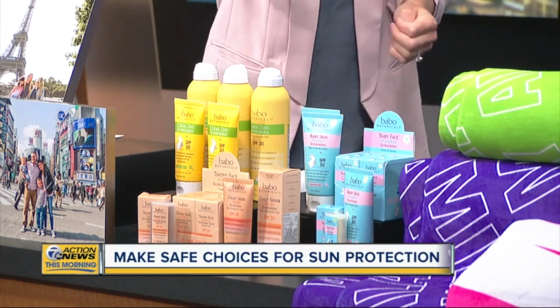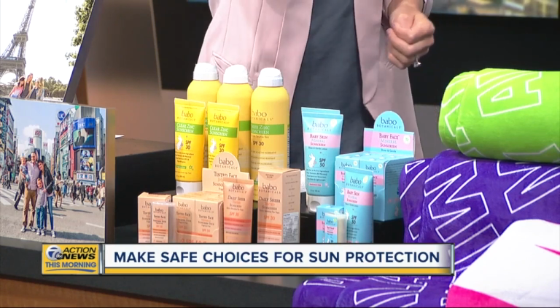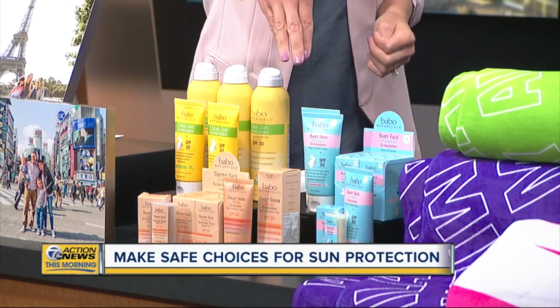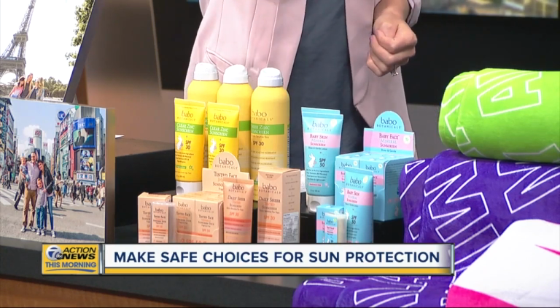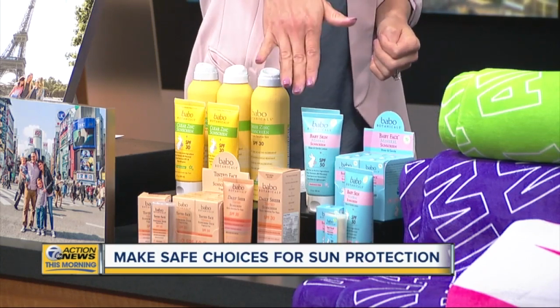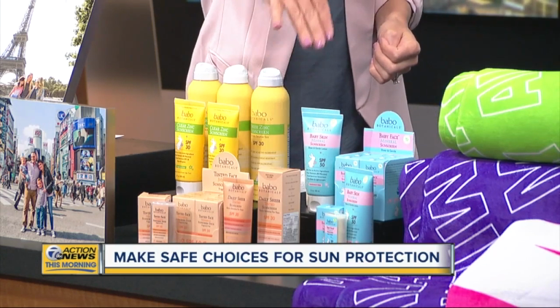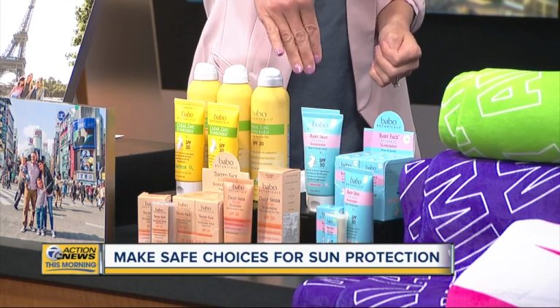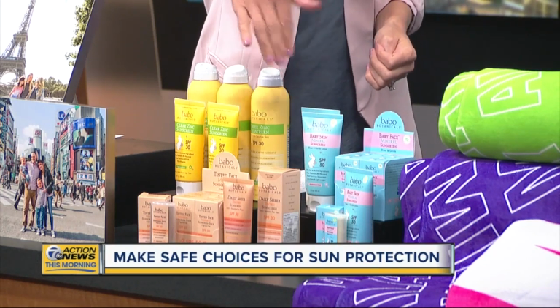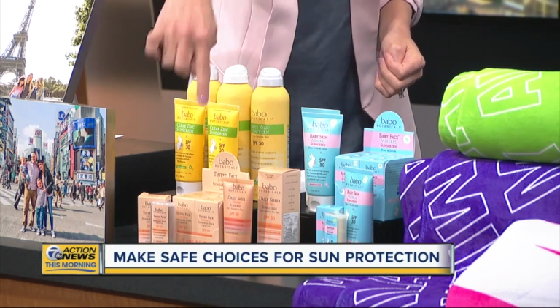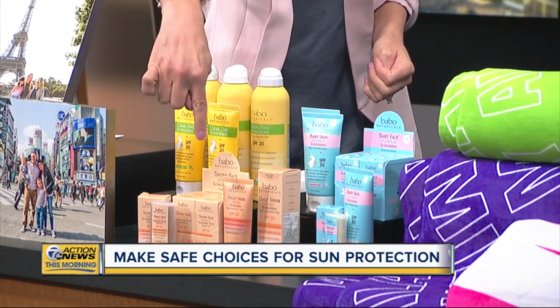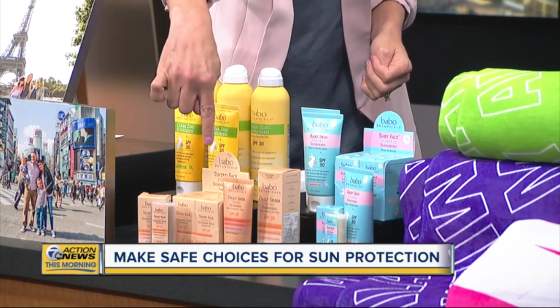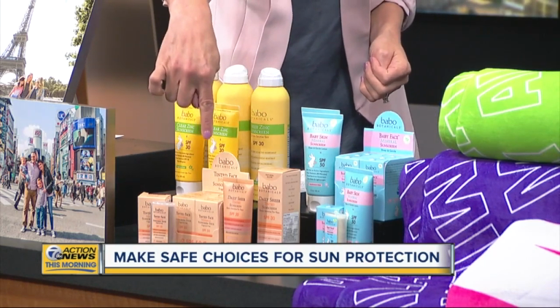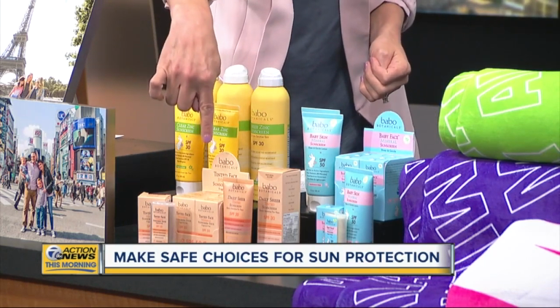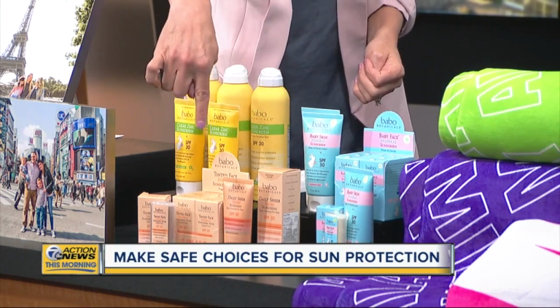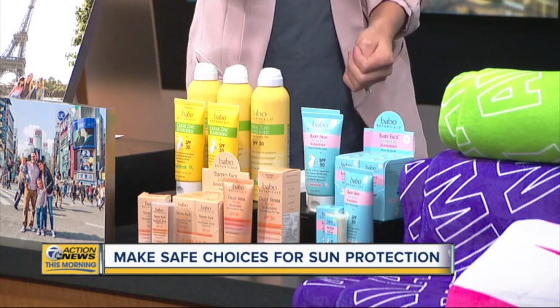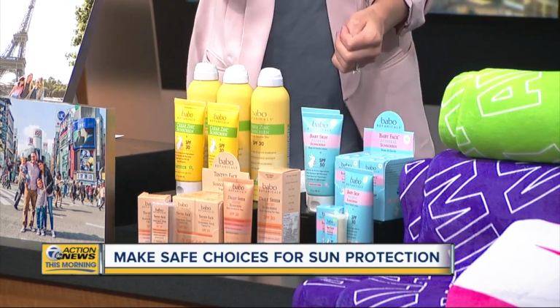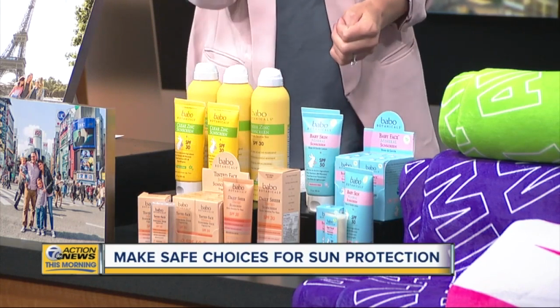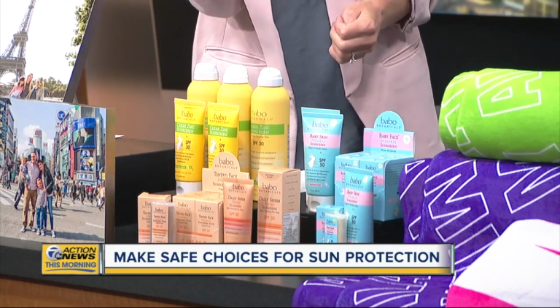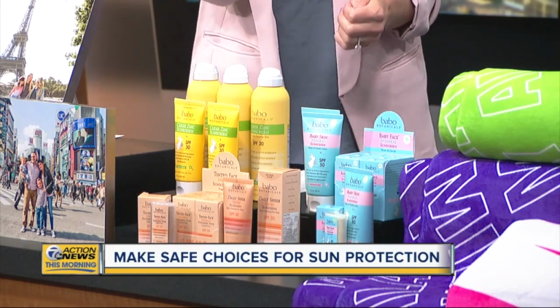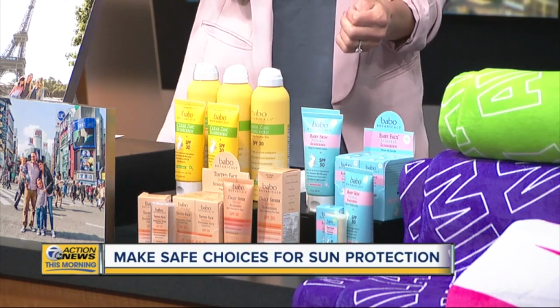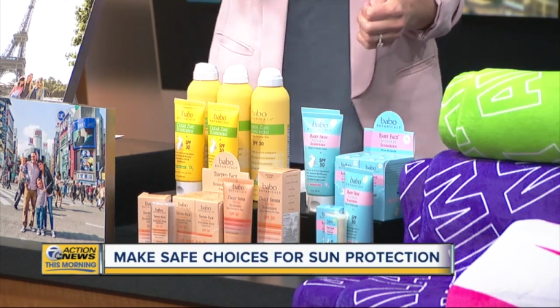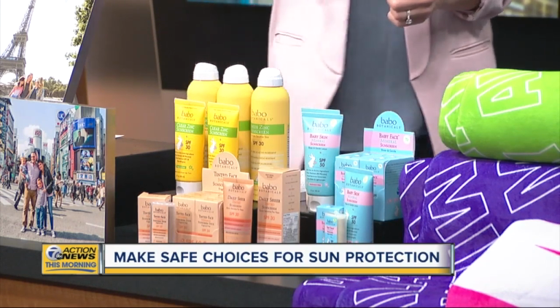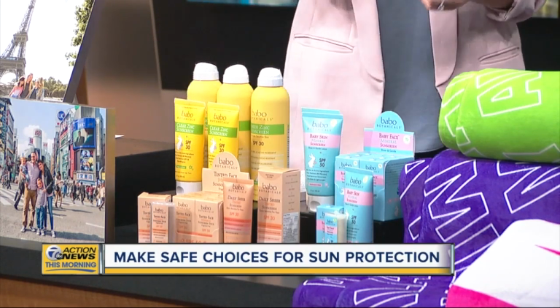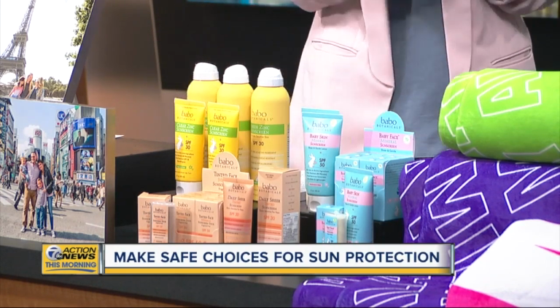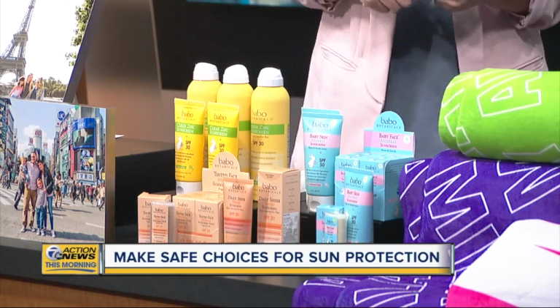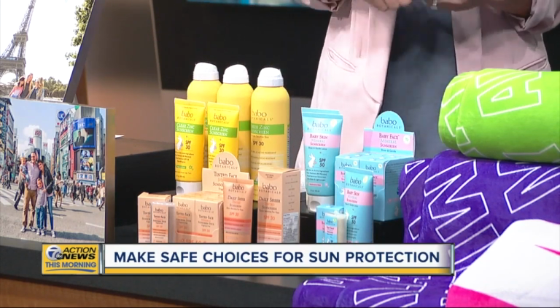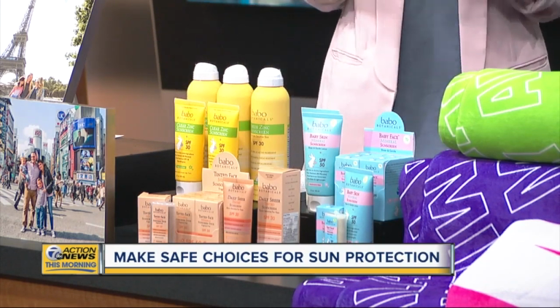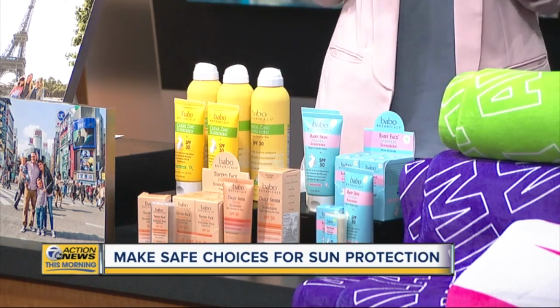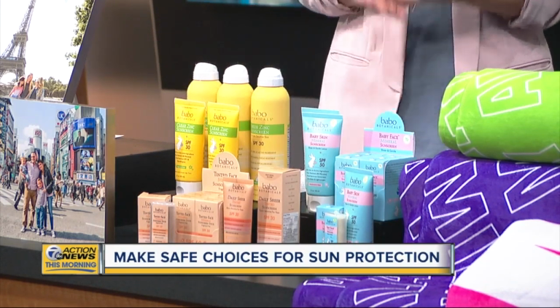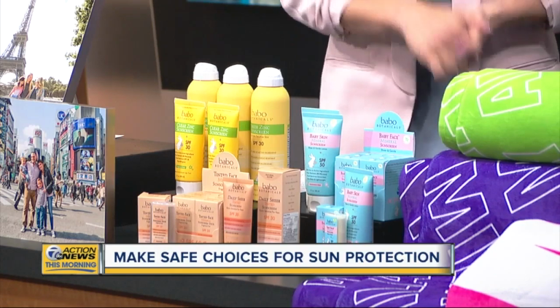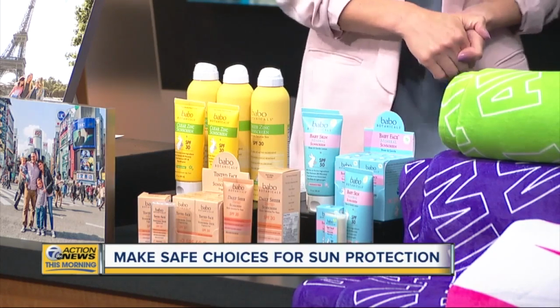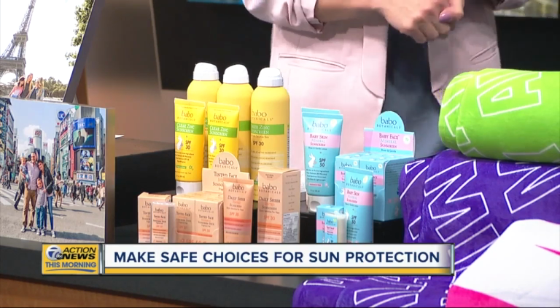I love this line. It's SPF 50. They also have a tinted sunscreen — for those of us that maybe don't want to go out of the house without a little makeup on, we can put the tinted sunscreen on and have SPF 30, knowing that it's safe.